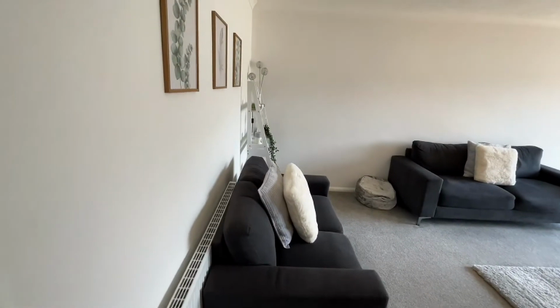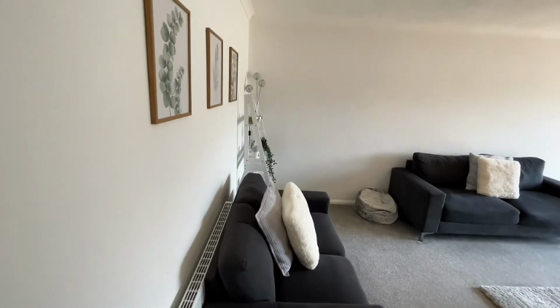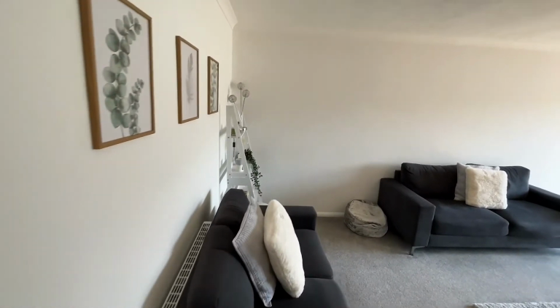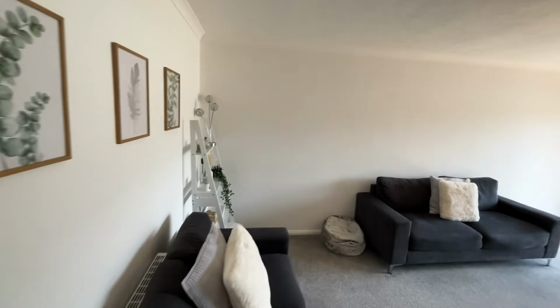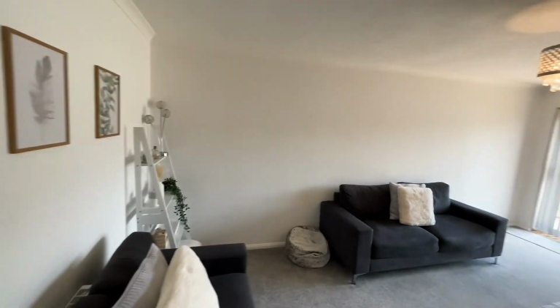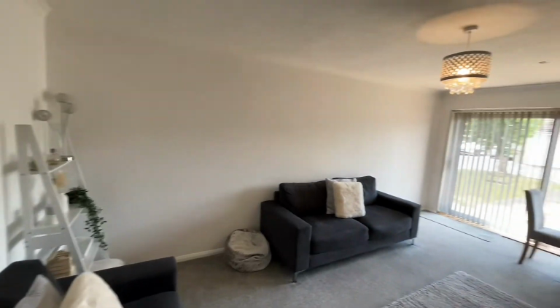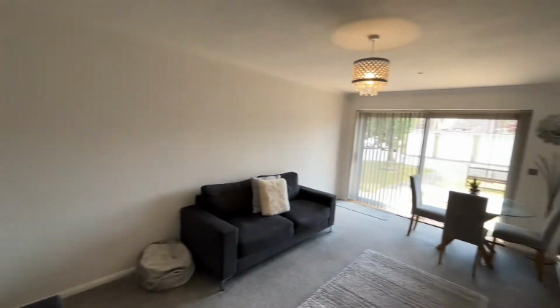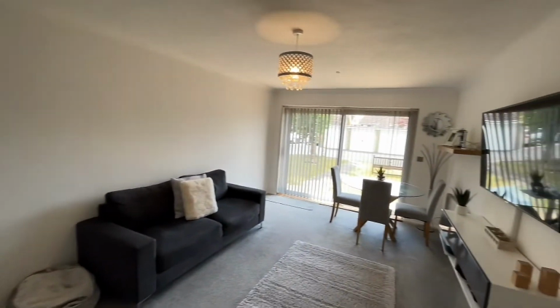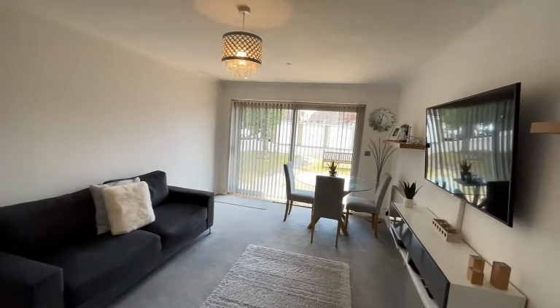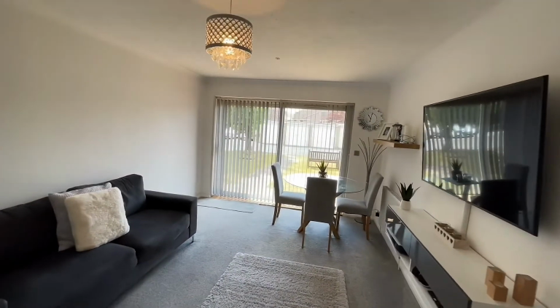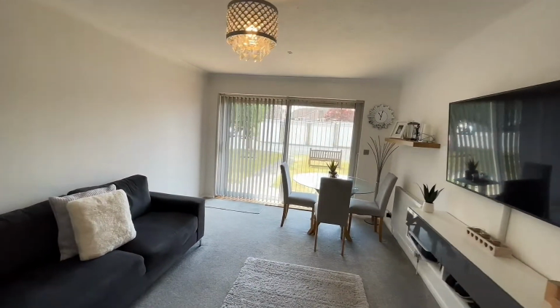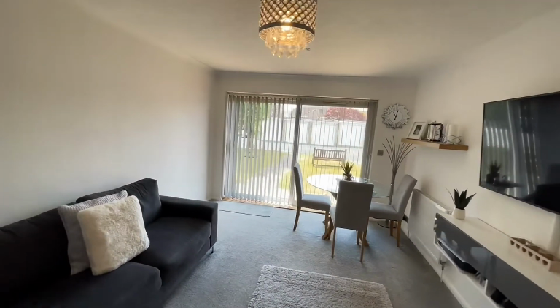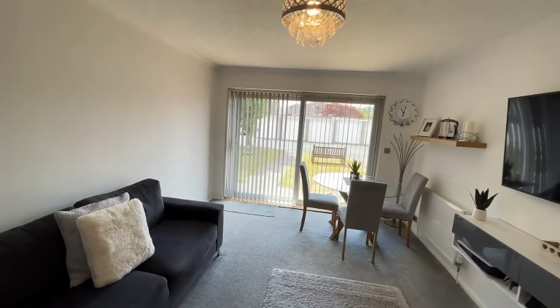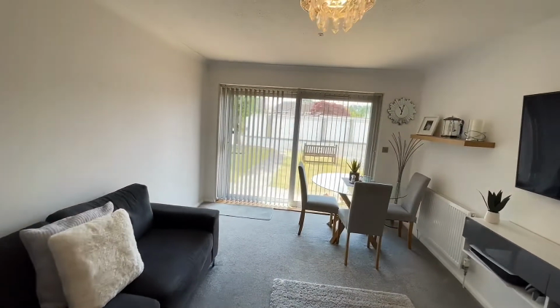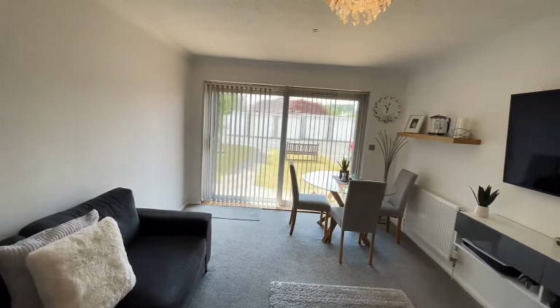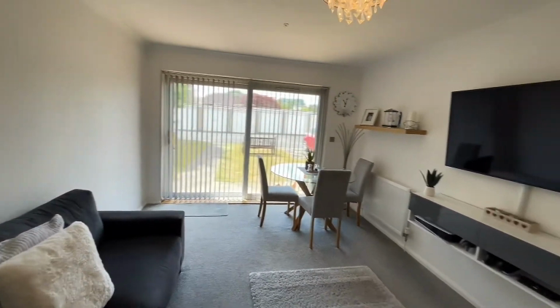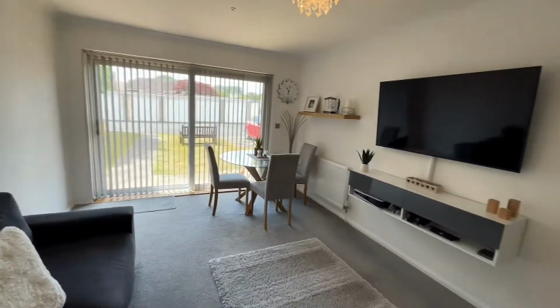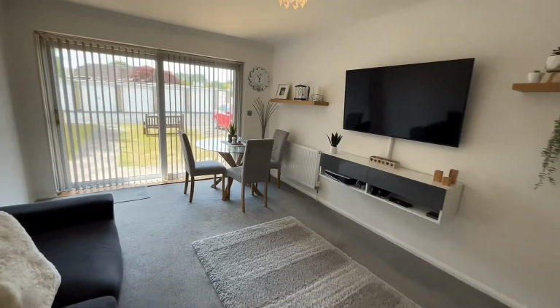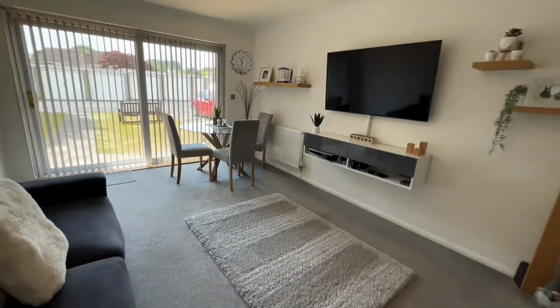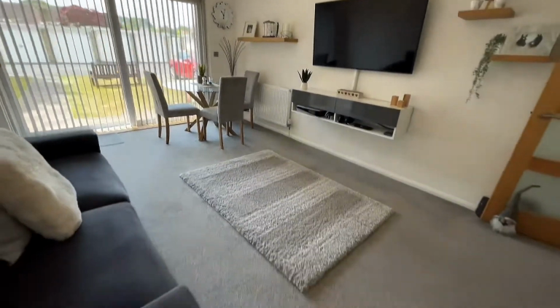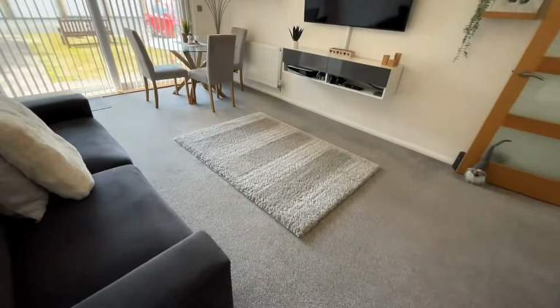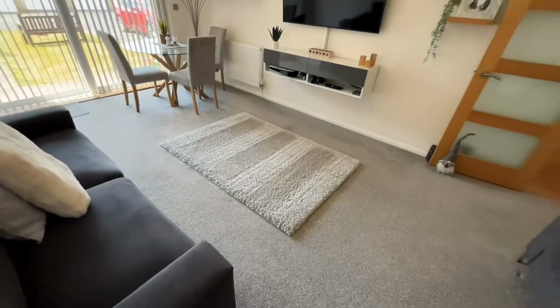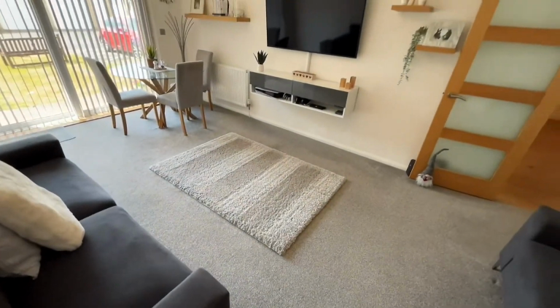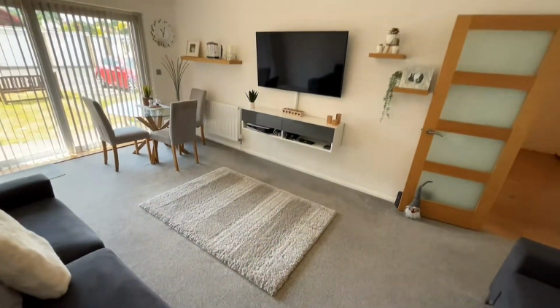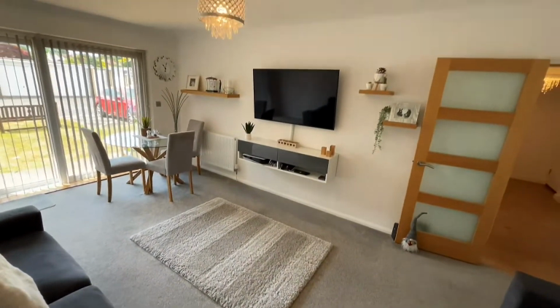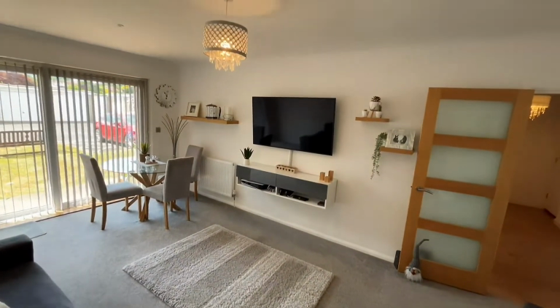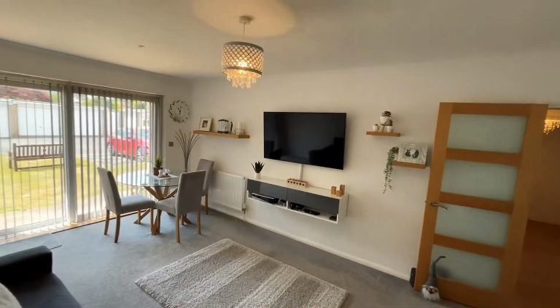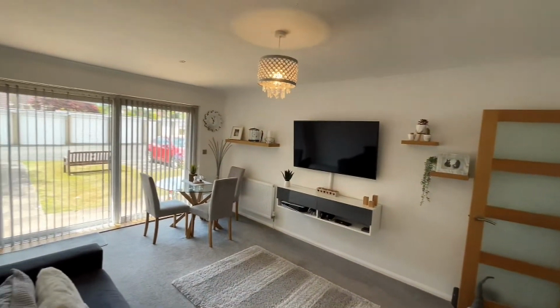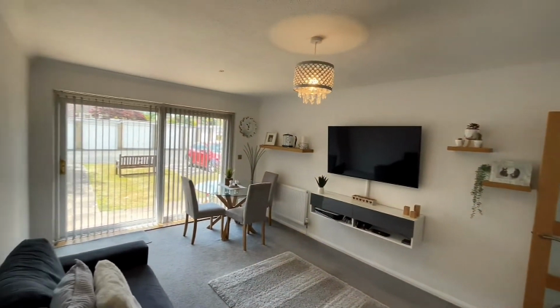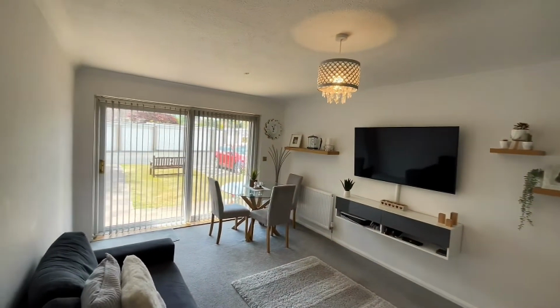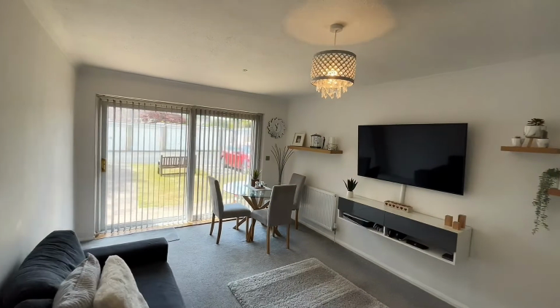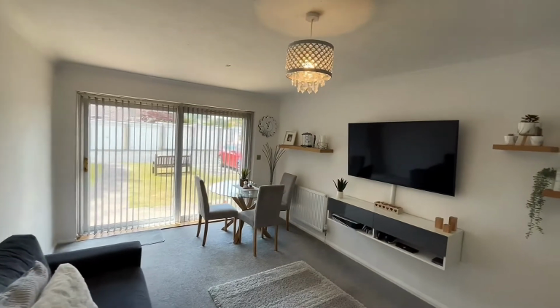Coming into the lounge, this property is immaculate and very well presented. Nice bright aspect with the sliding doors out onto the communal gardens there.